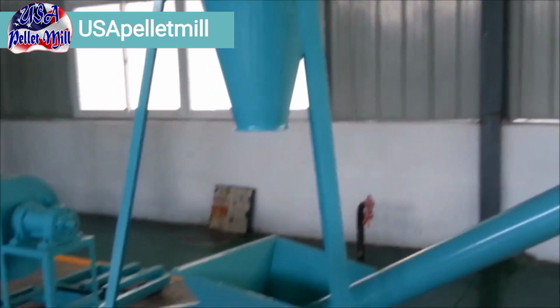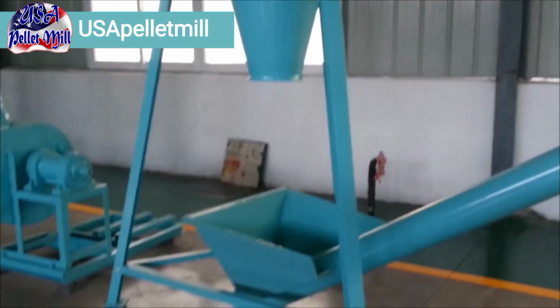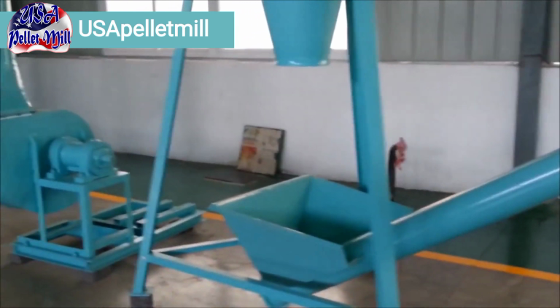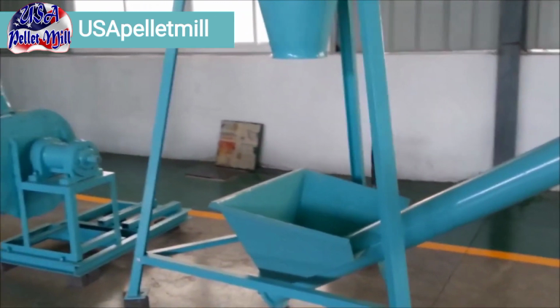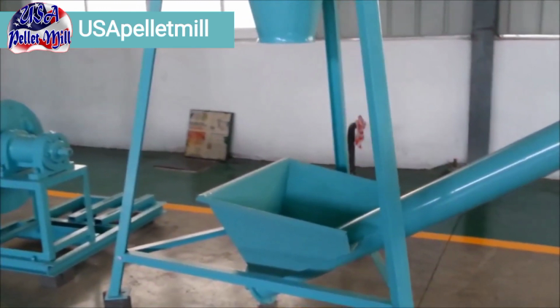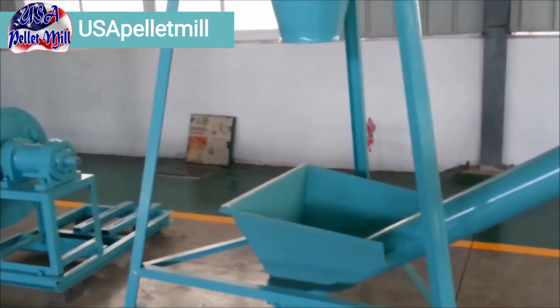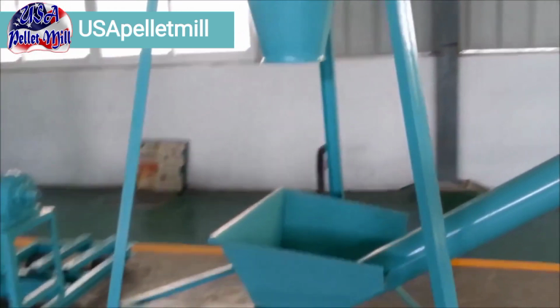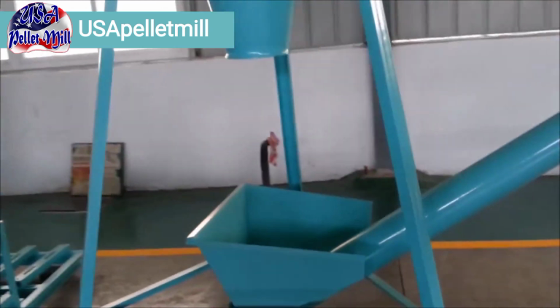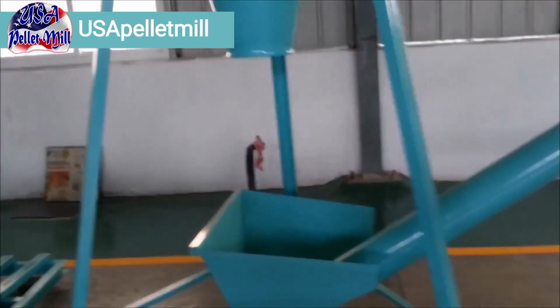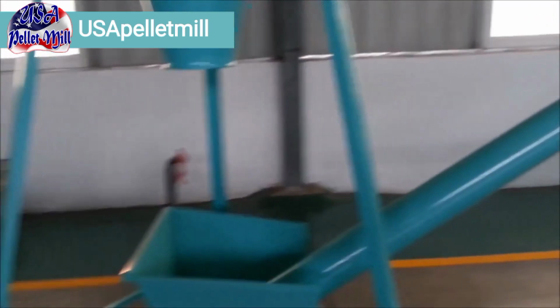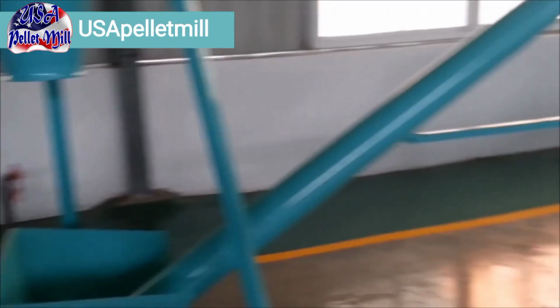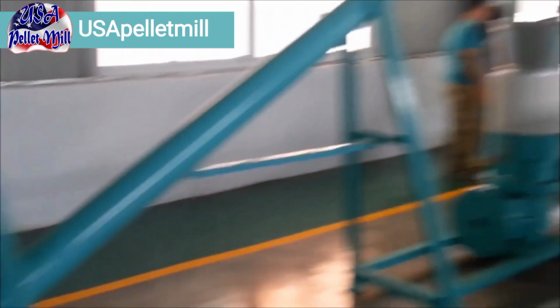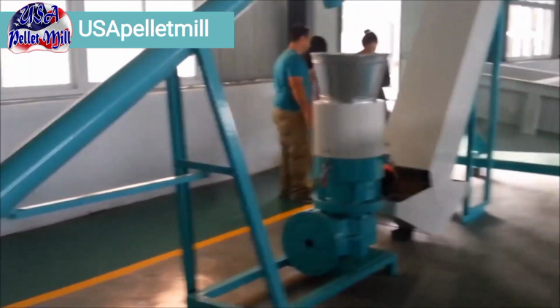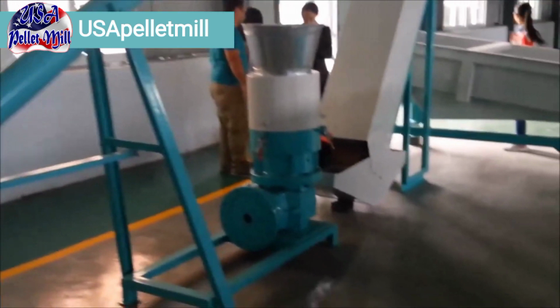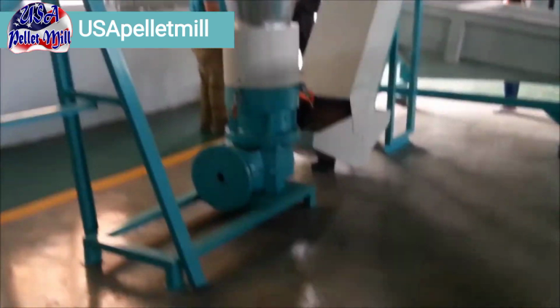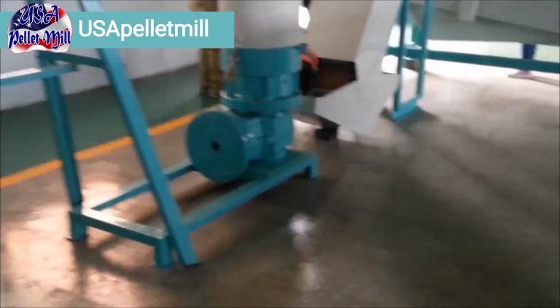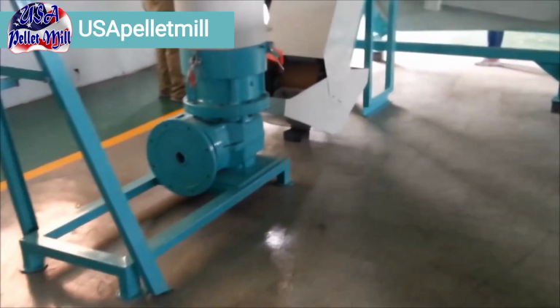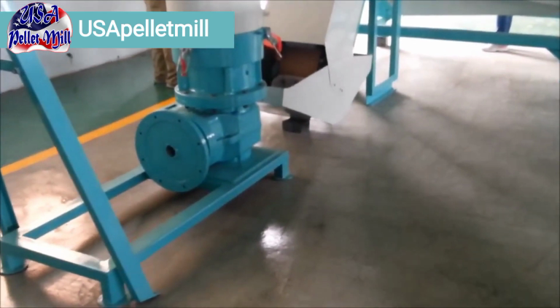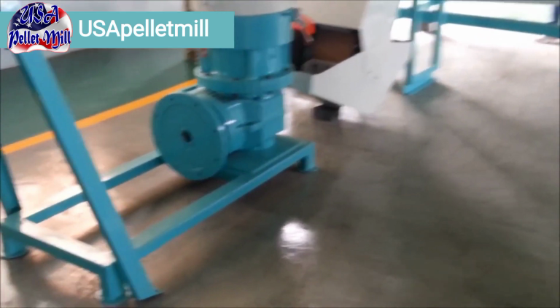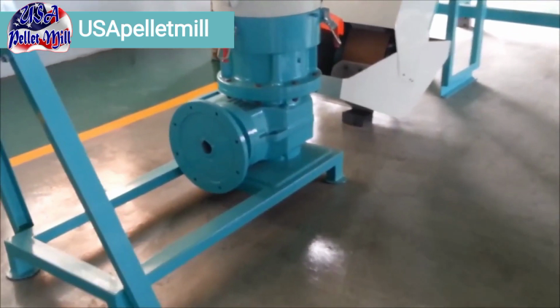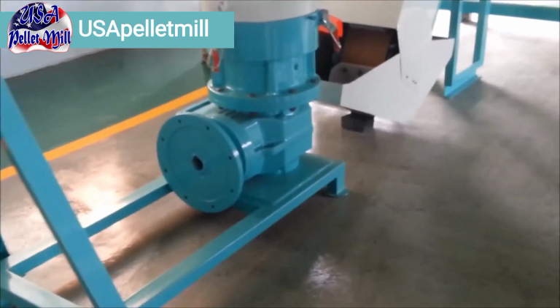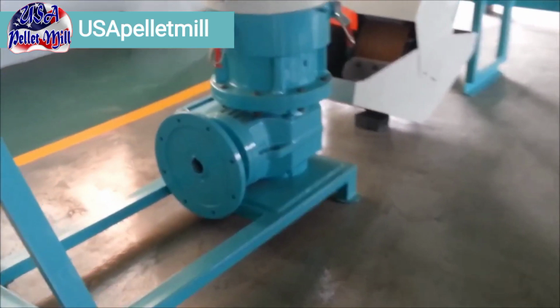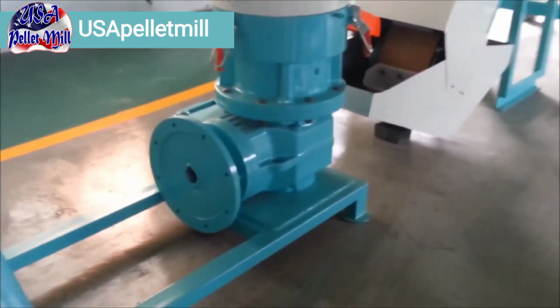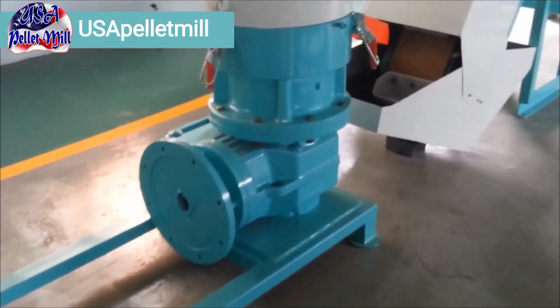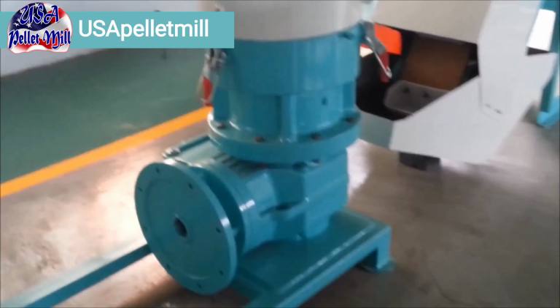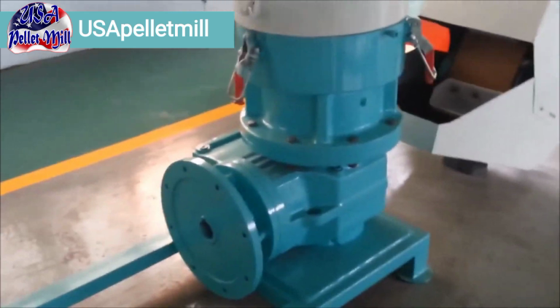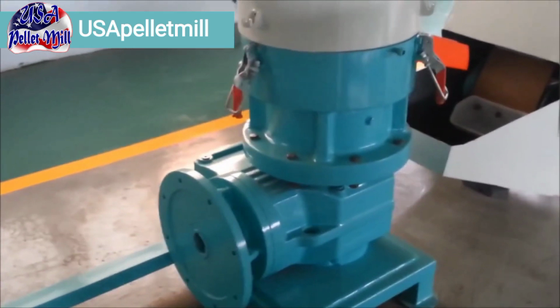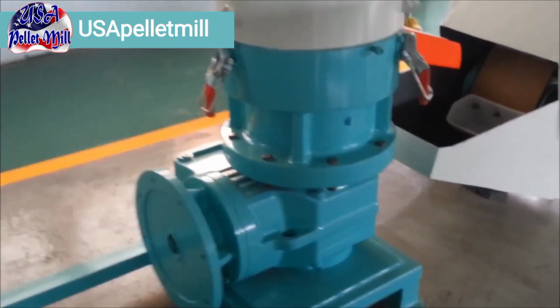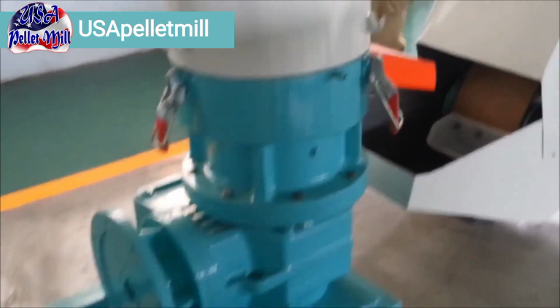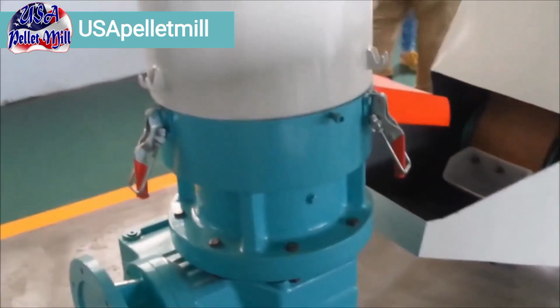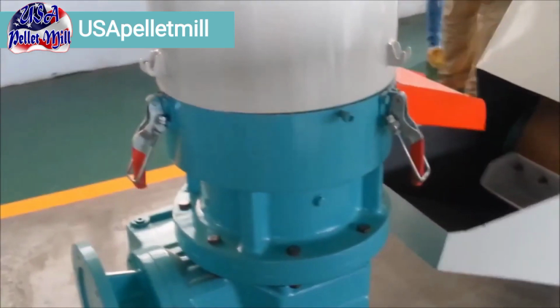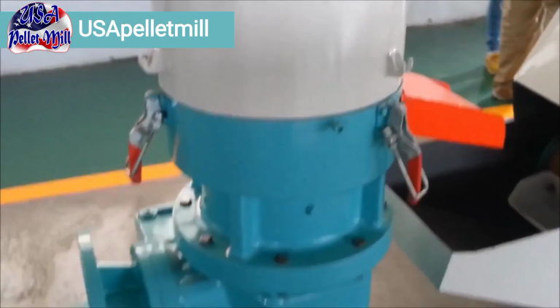It too has a cyclone, which you can see would empty into this screw conveyor. The screw conveyor will then transport the material — ready to be pelletized — up to our pellet mill.